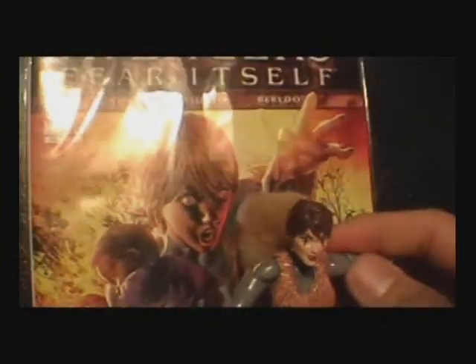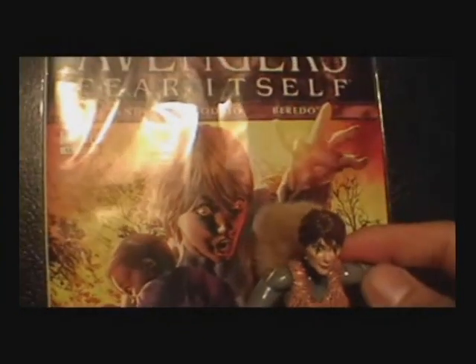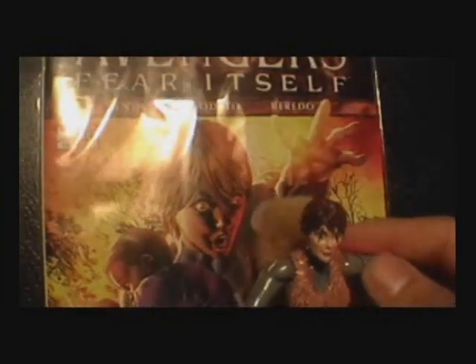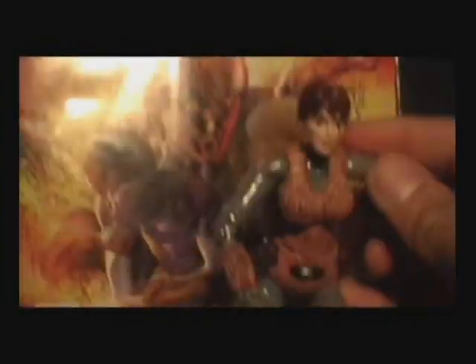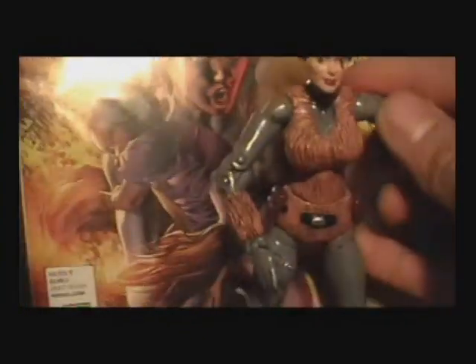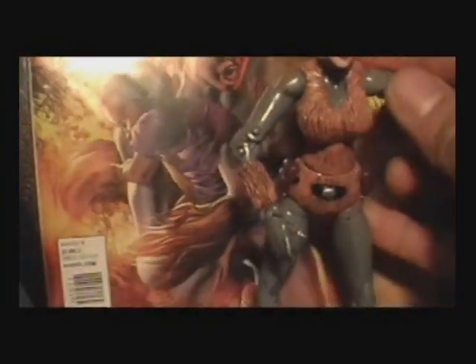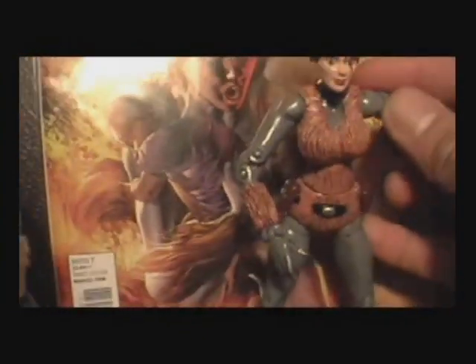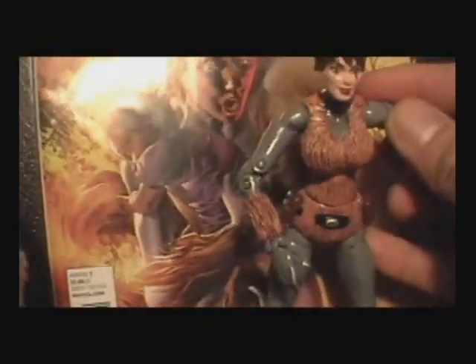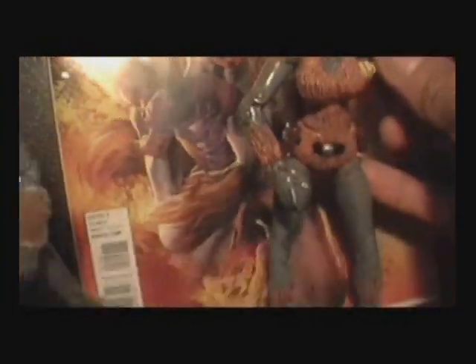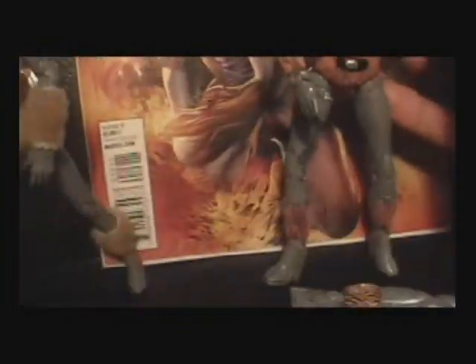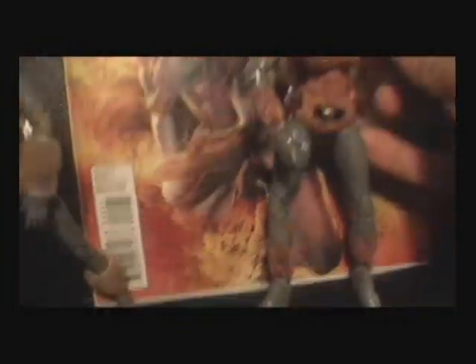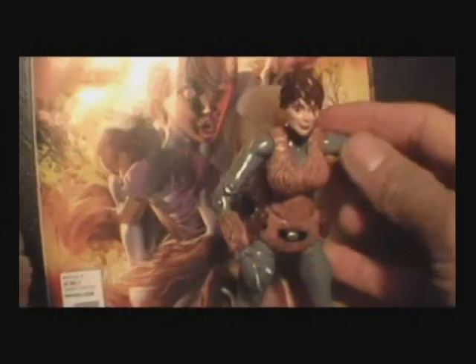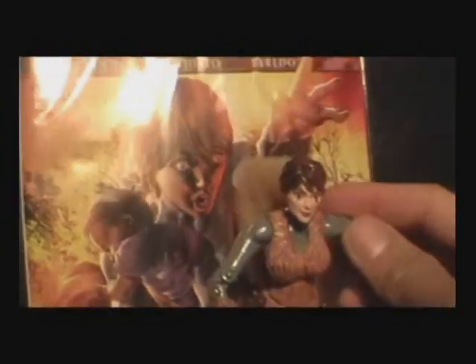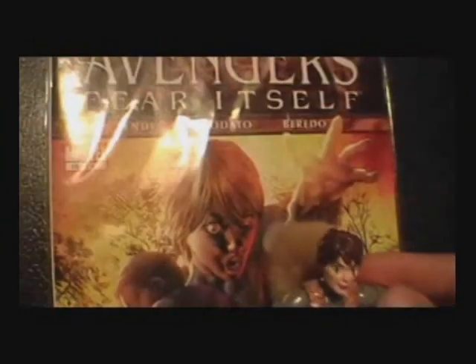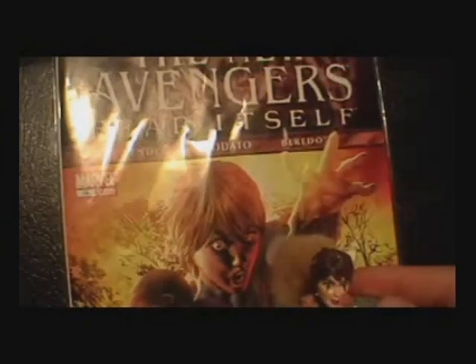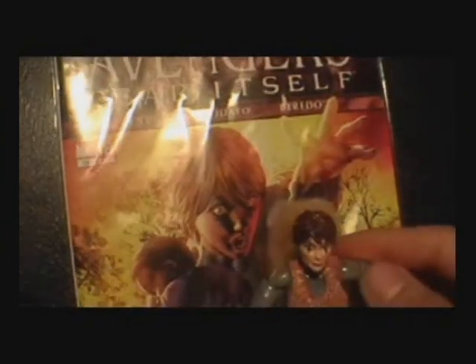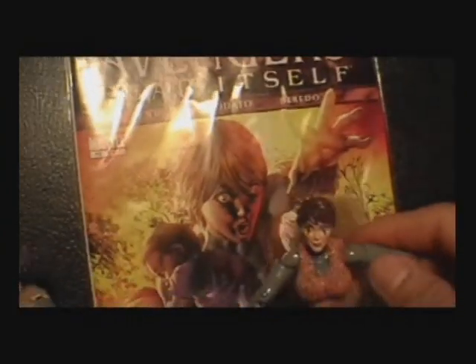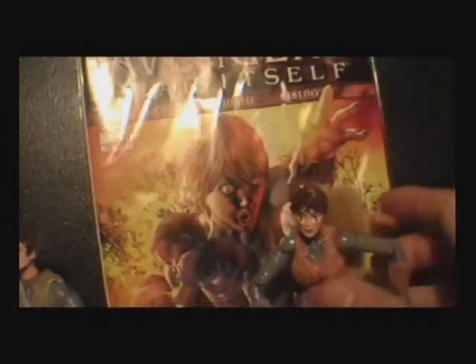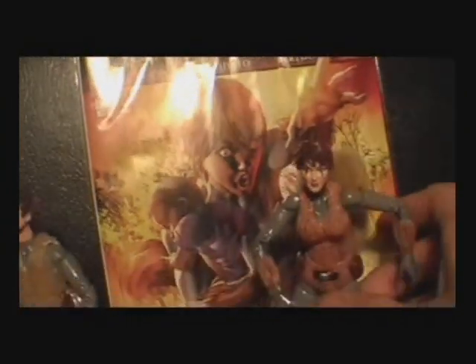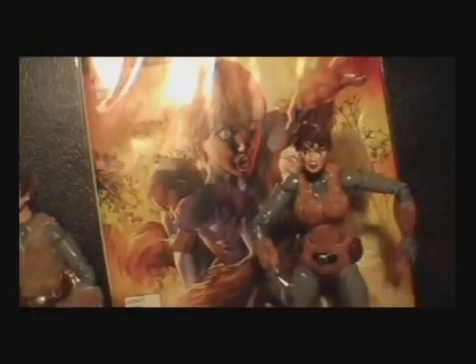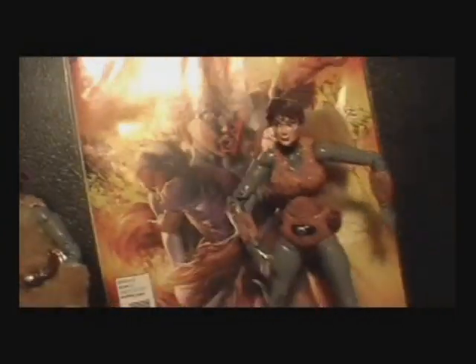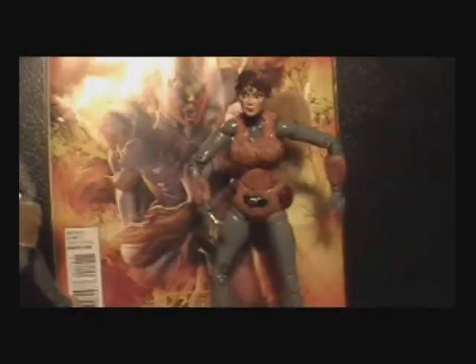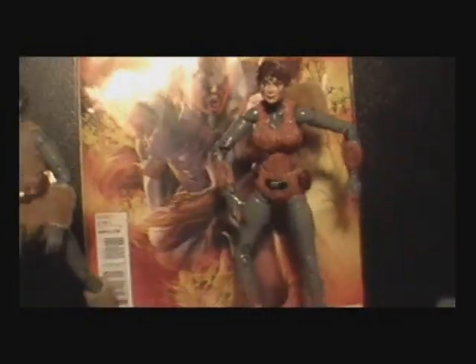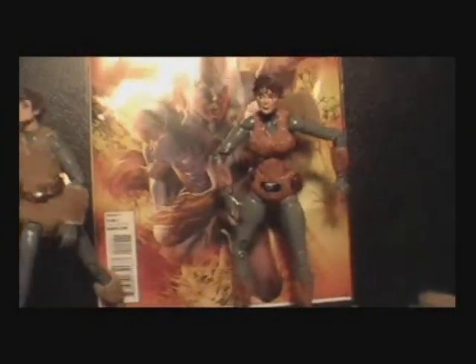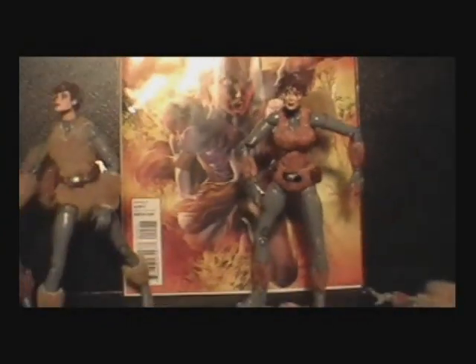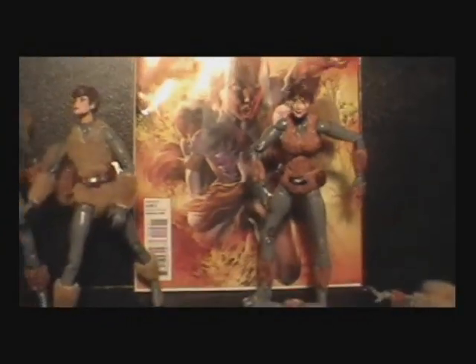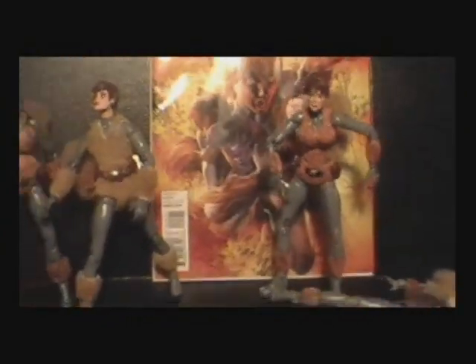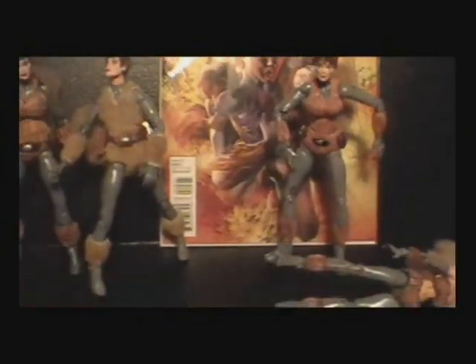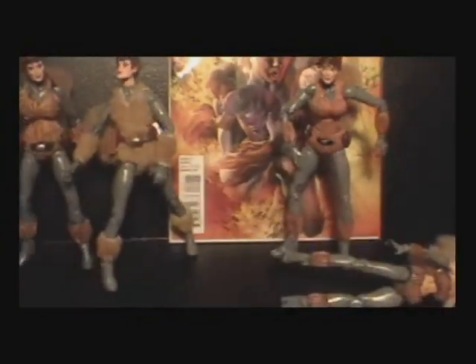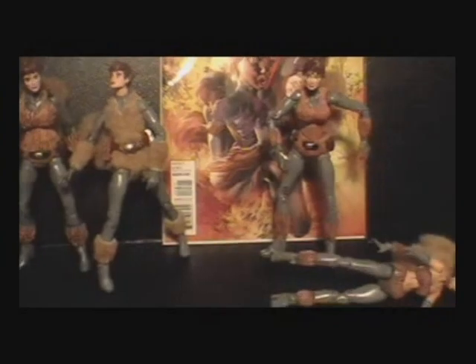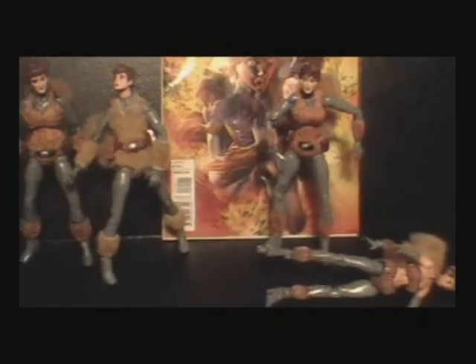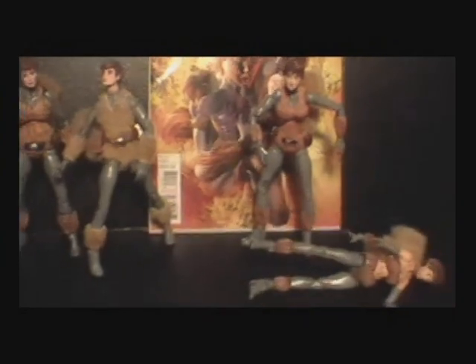Squirrel Girl! All right, that's it. Peace.